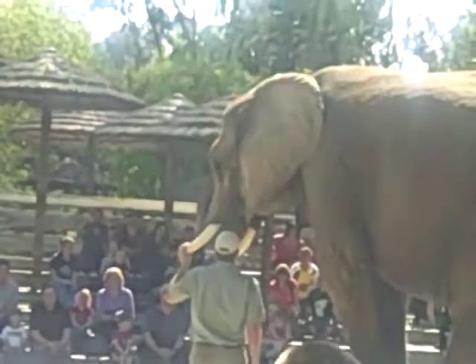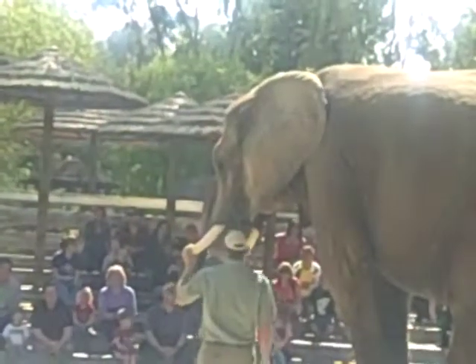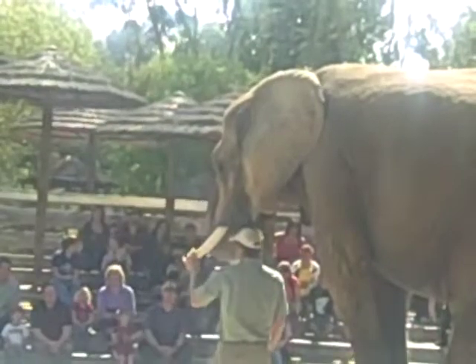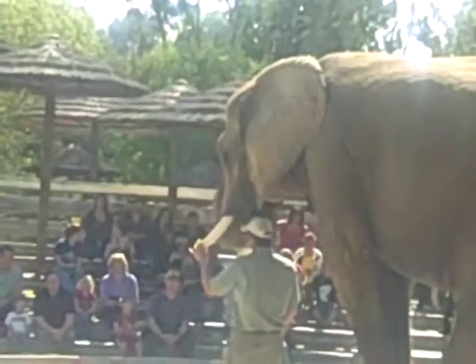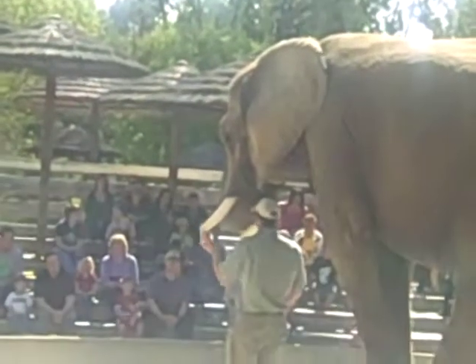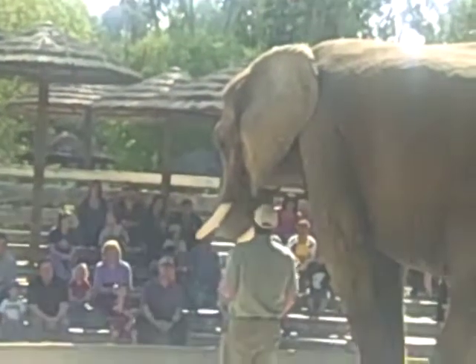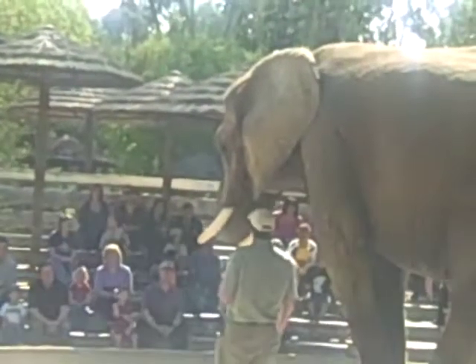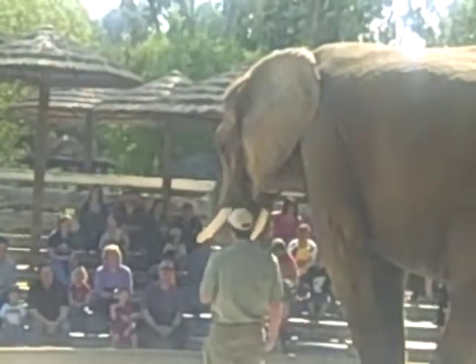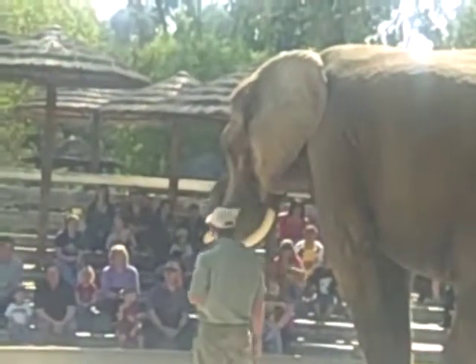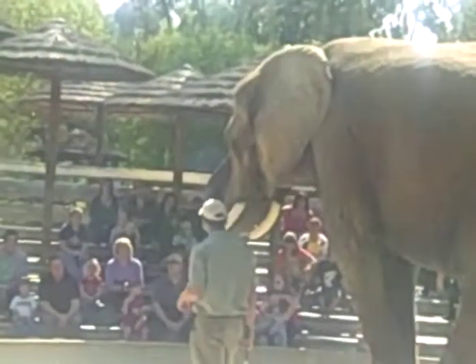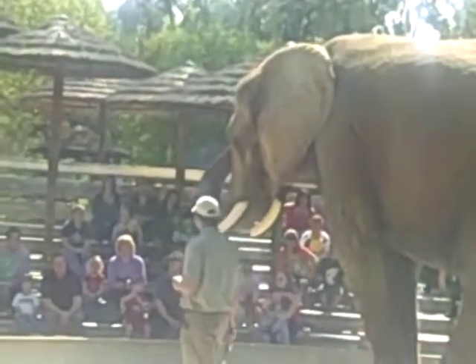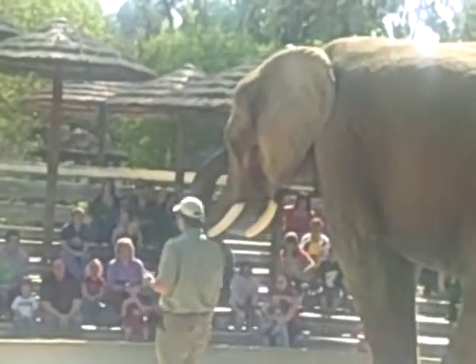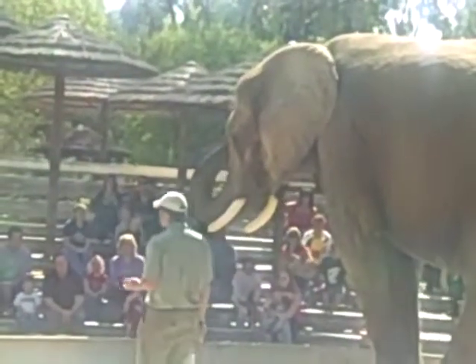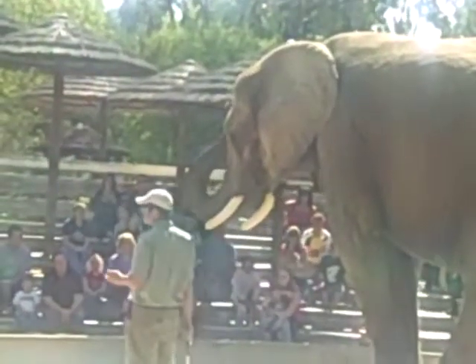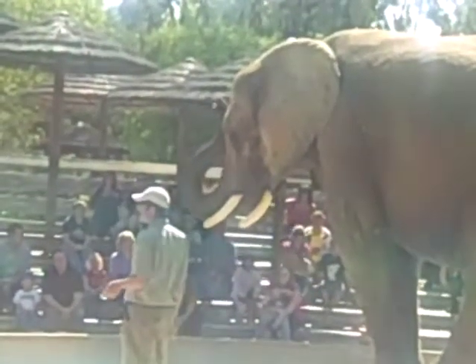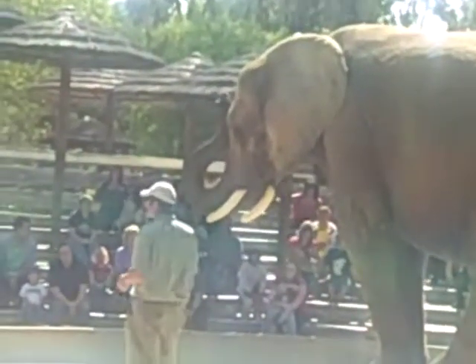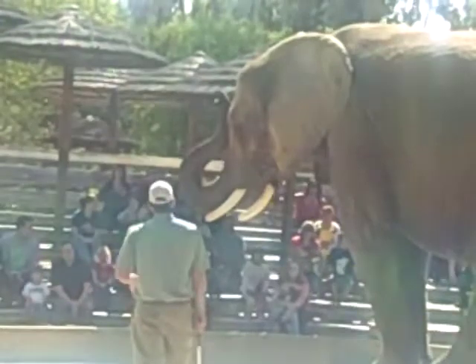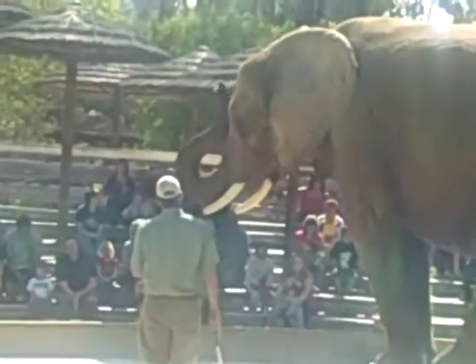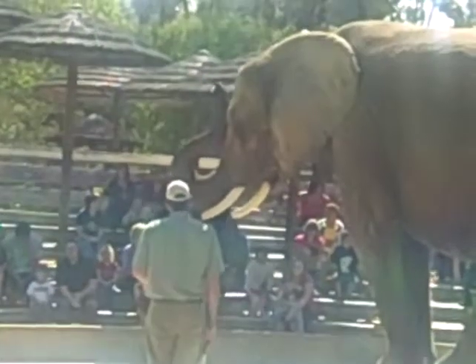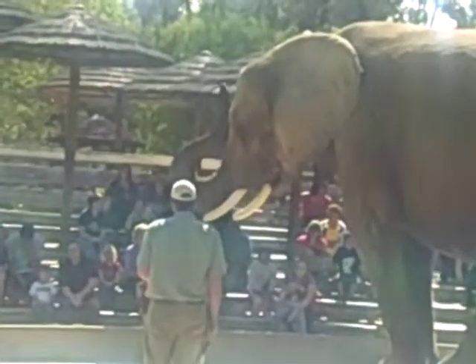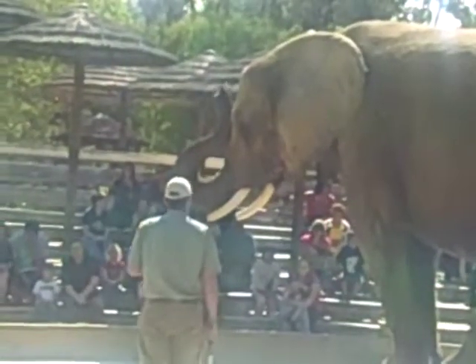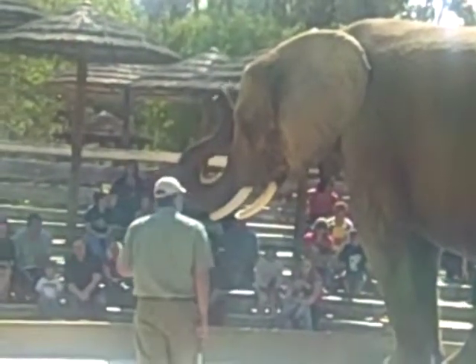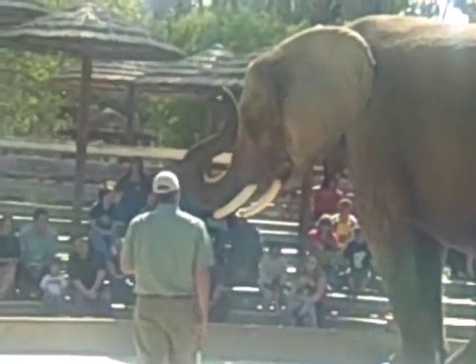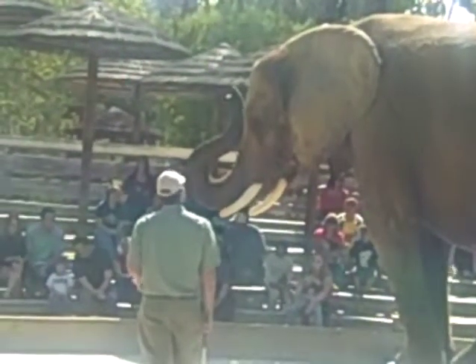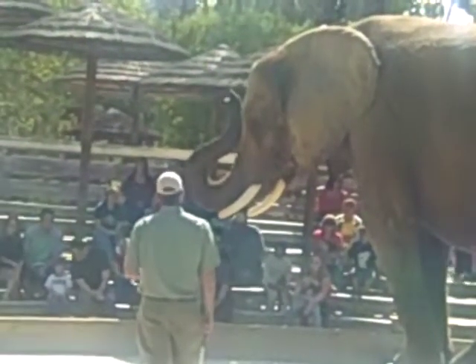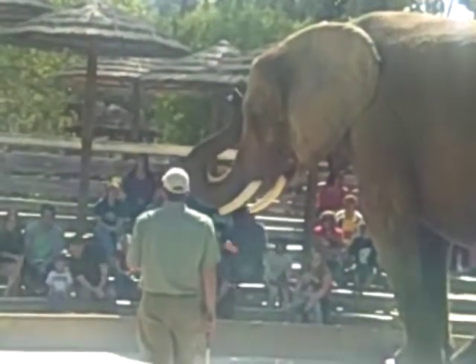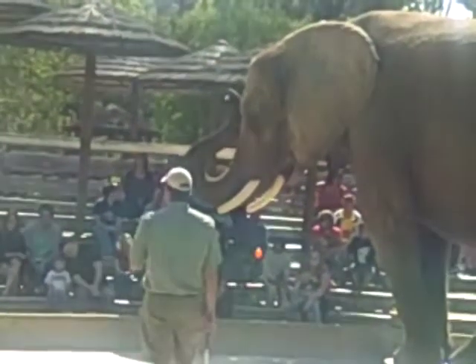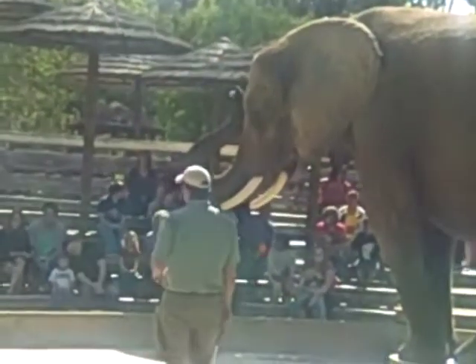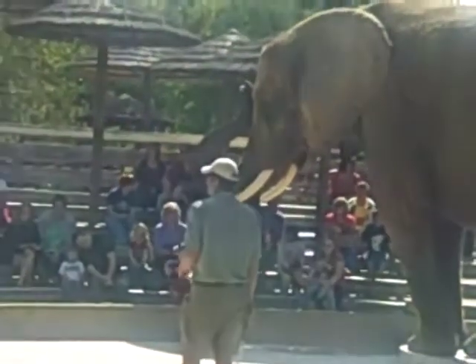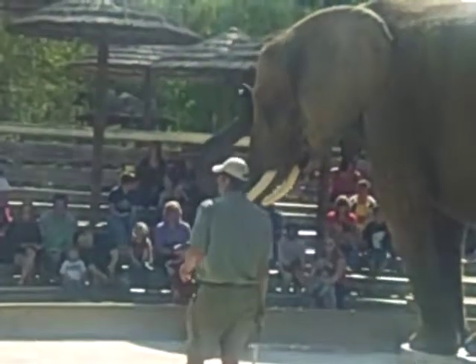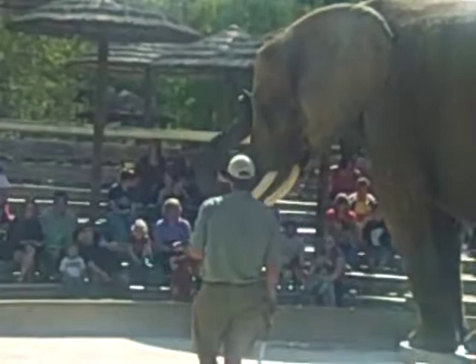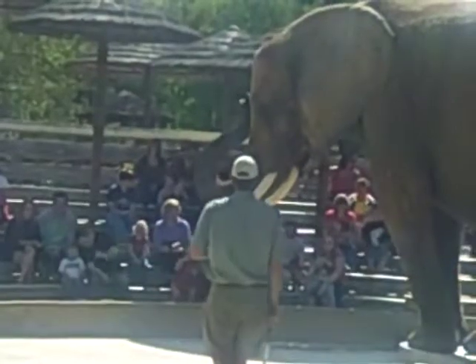Now if you guys would like more information on how to help elephants in the wild, we have some brochures on the International Elephant Foundation. They're a great organization that we do partner with. So after the show, if you guys would like more on that, just let us know.